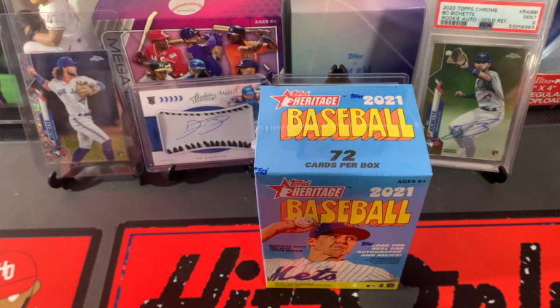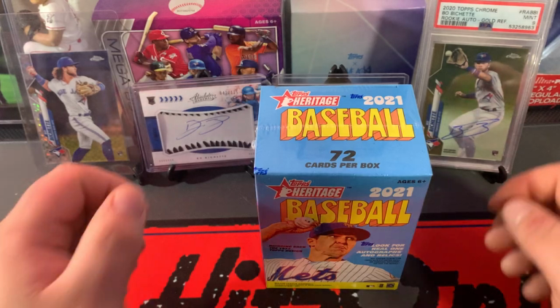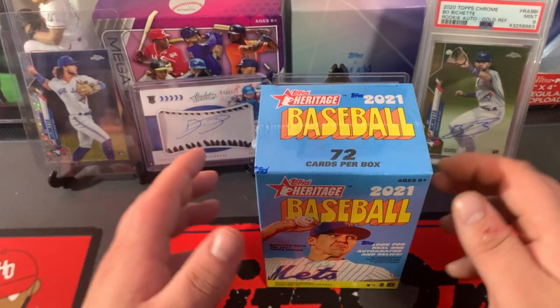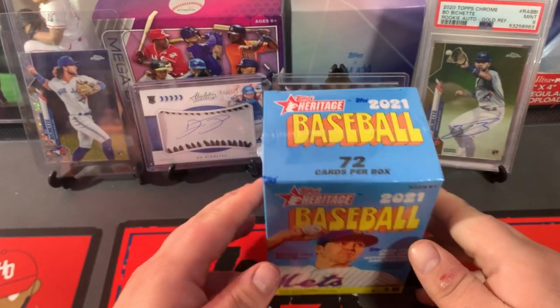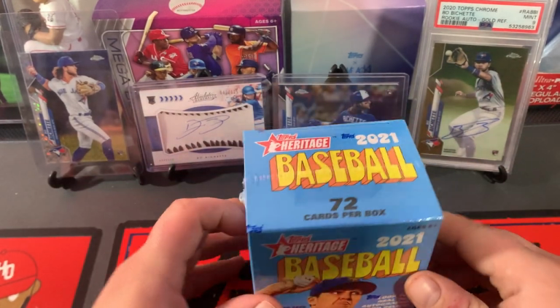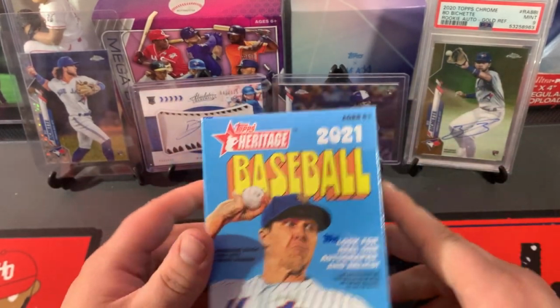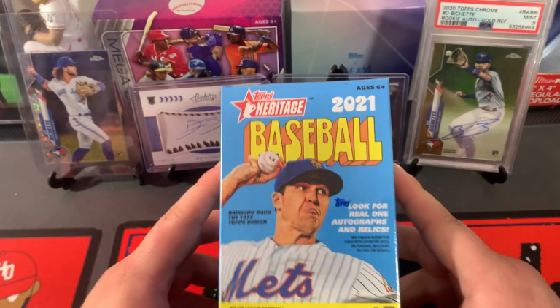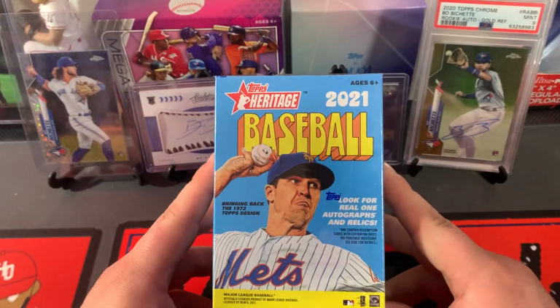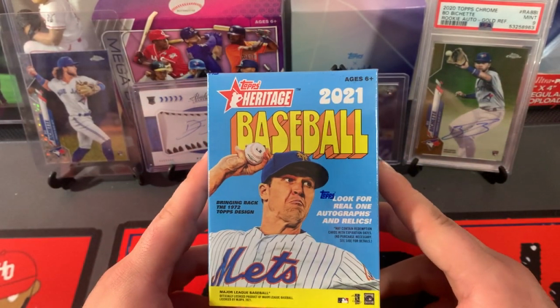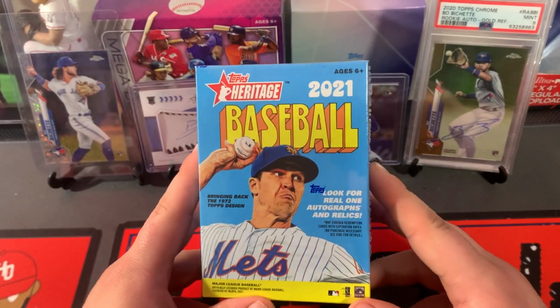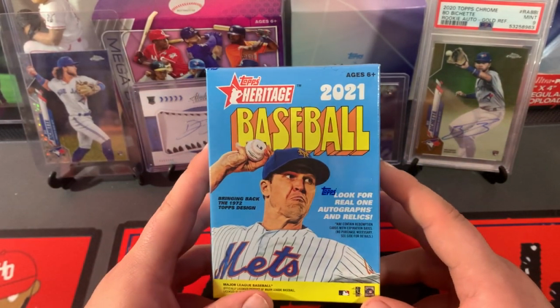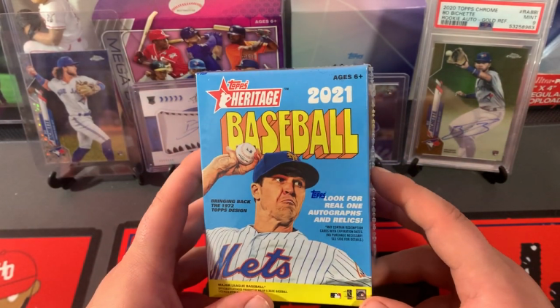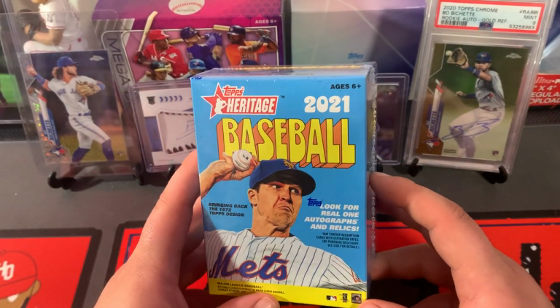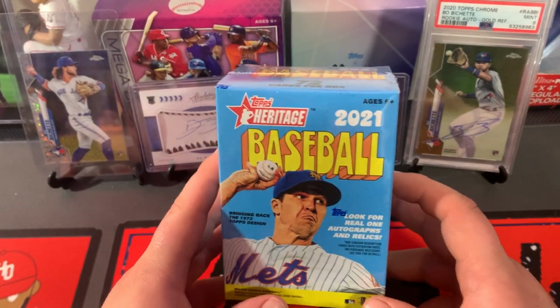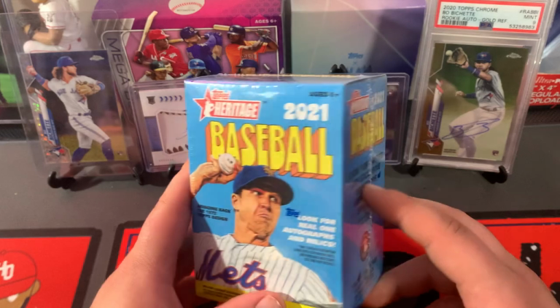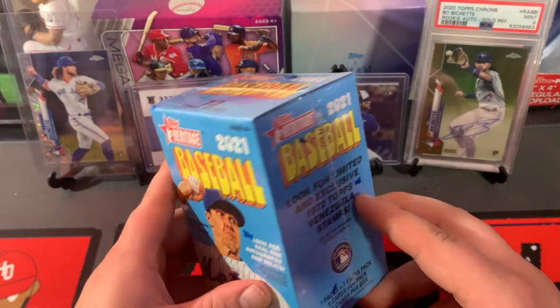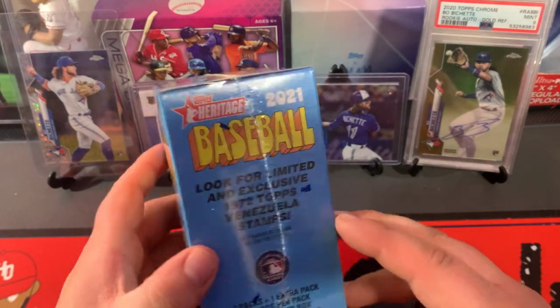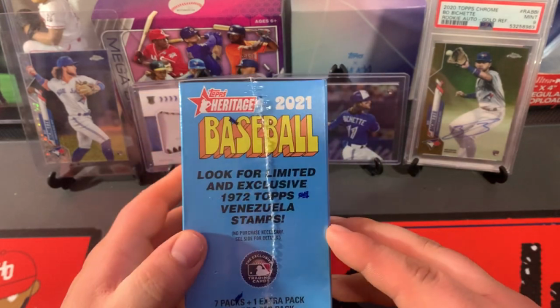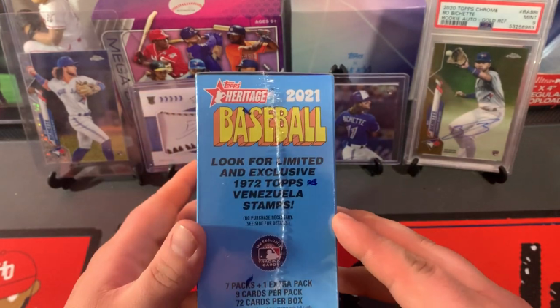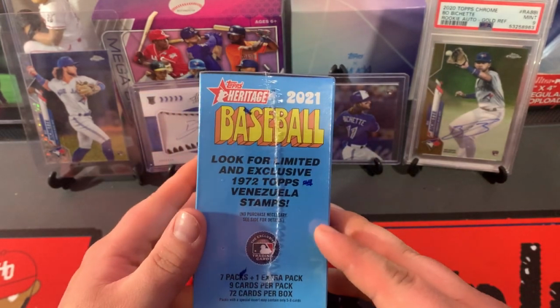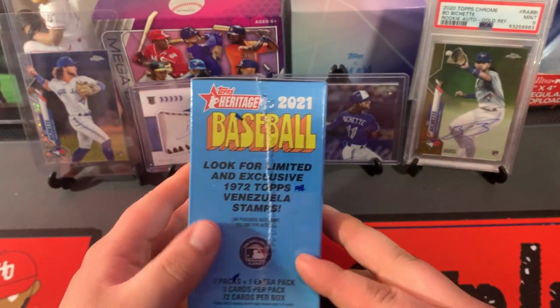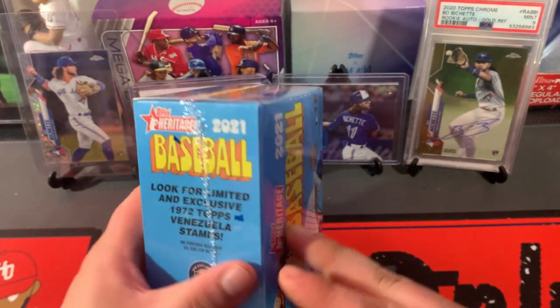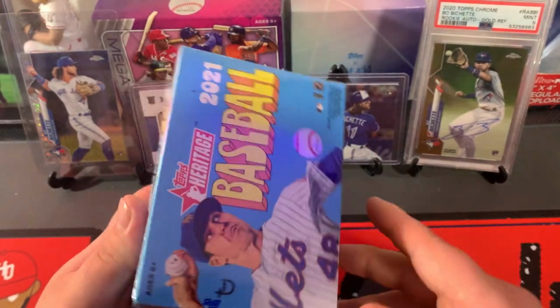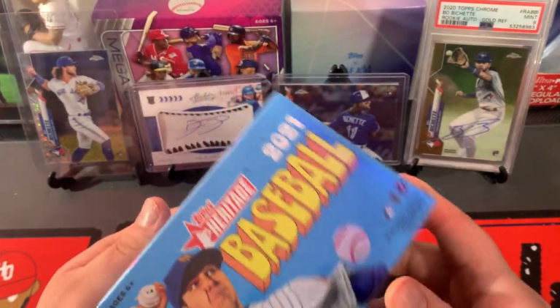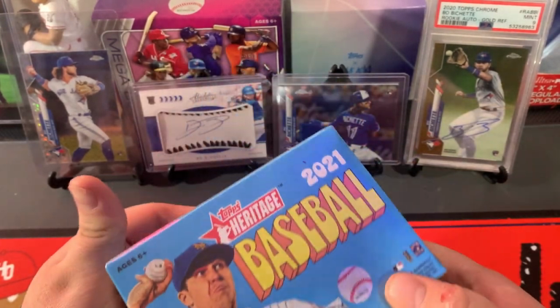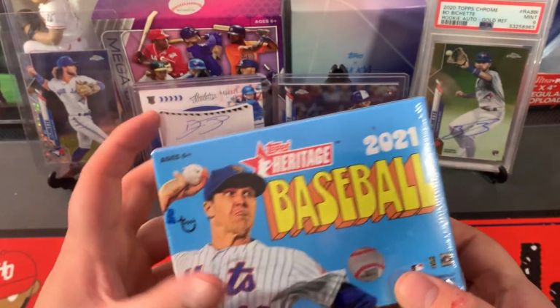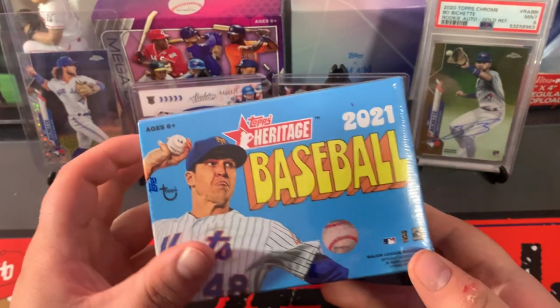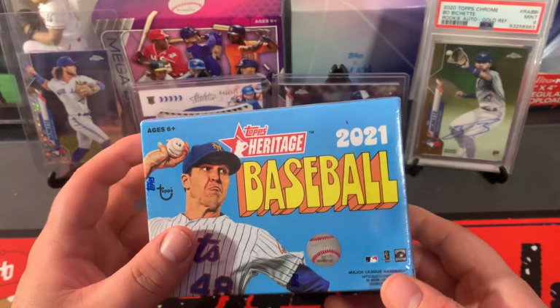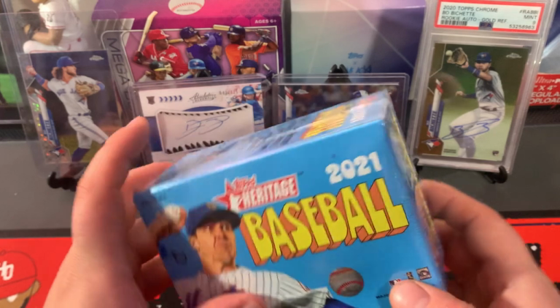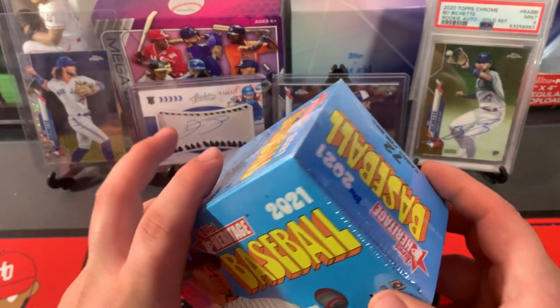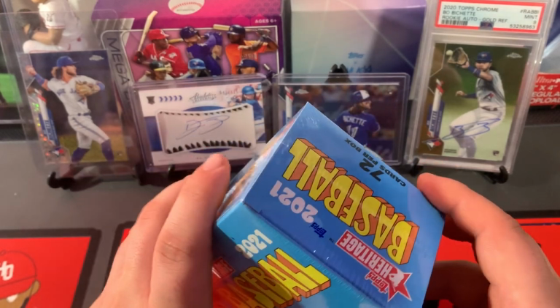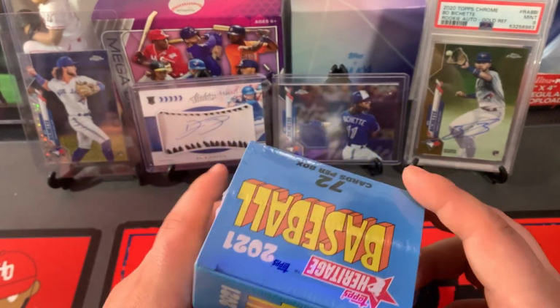What's up y'all, it's only. Backing in with another new product — 2021 Topps Heritage Baseball. I was able to snag it from Target Online. I saw a lot of people were able to as well.